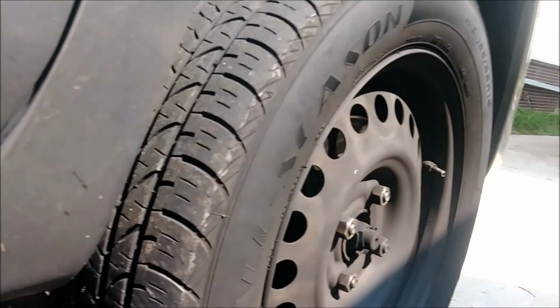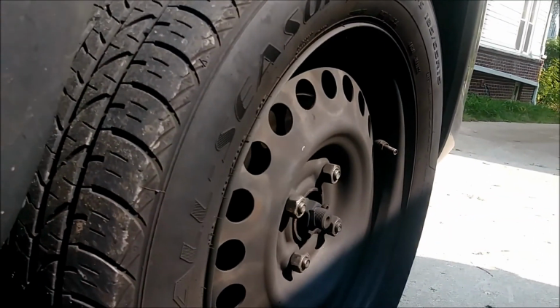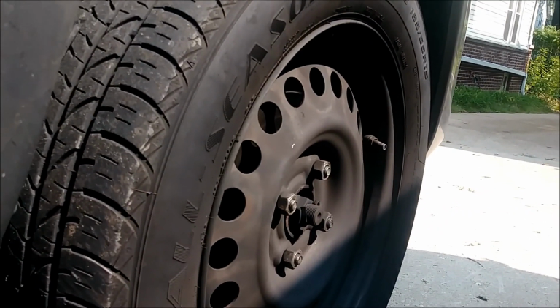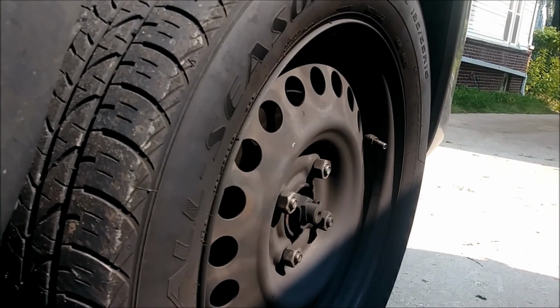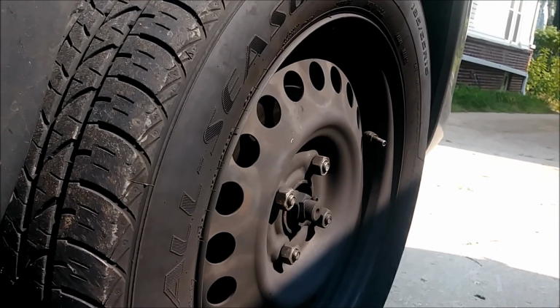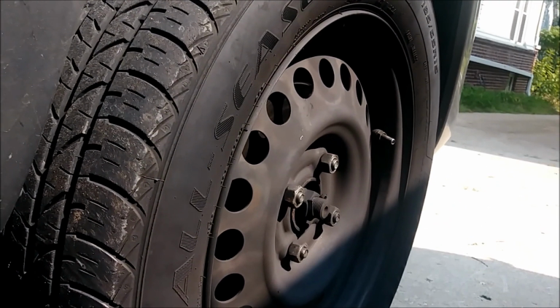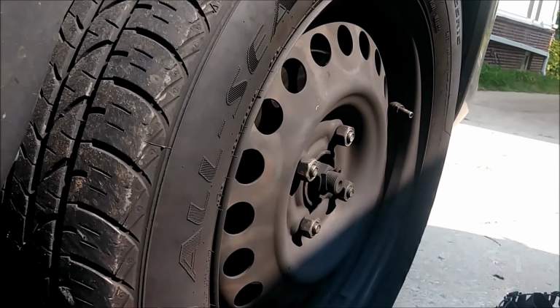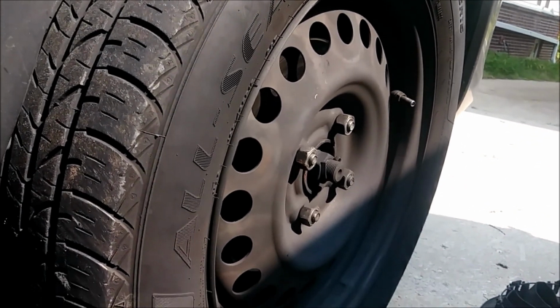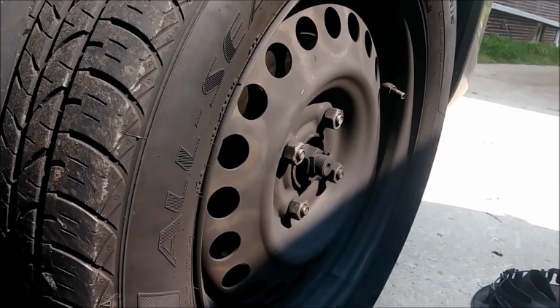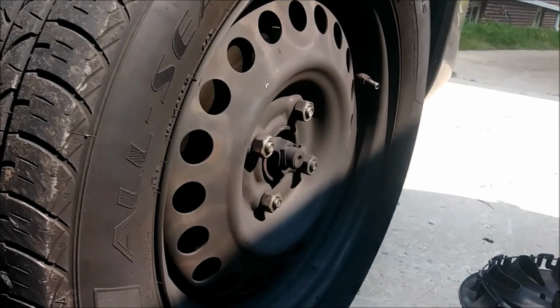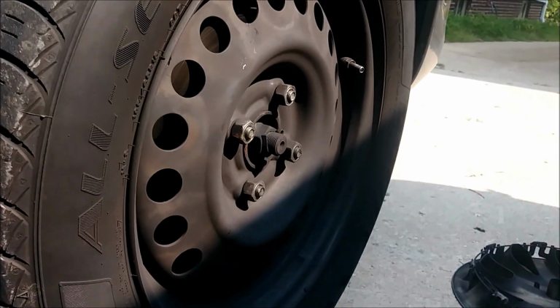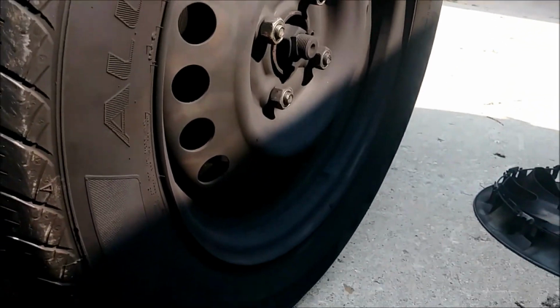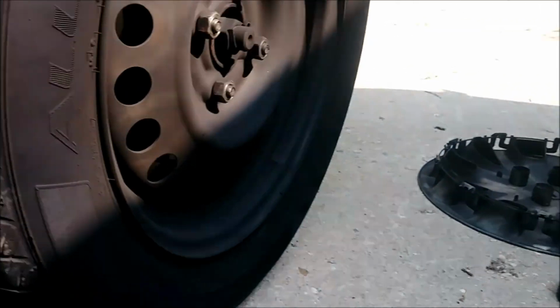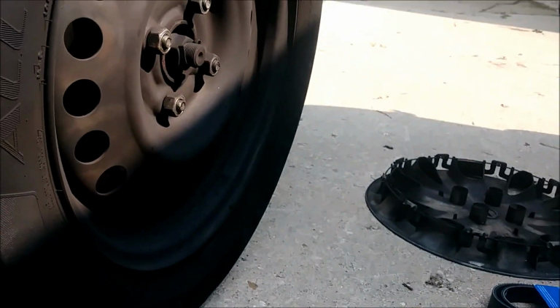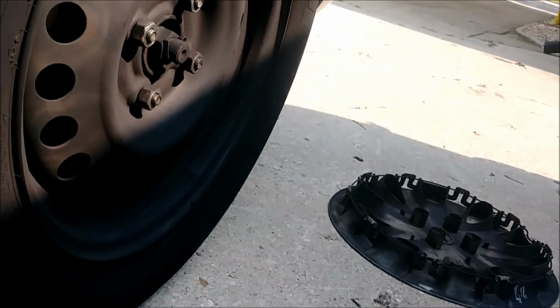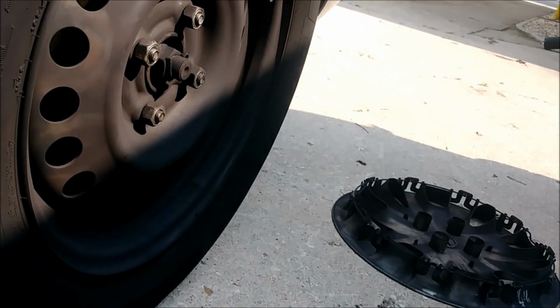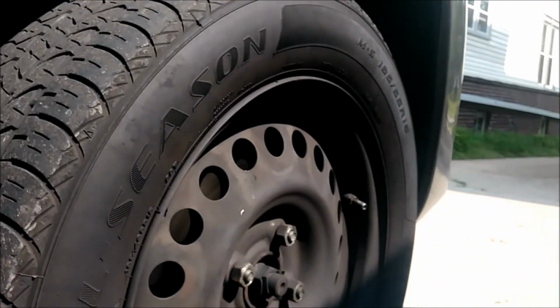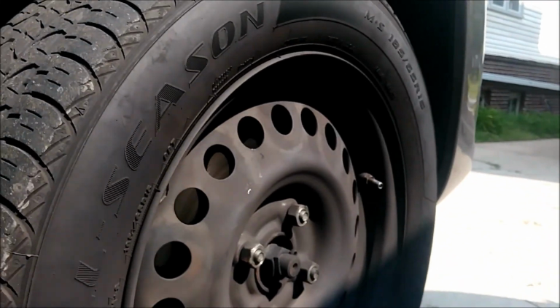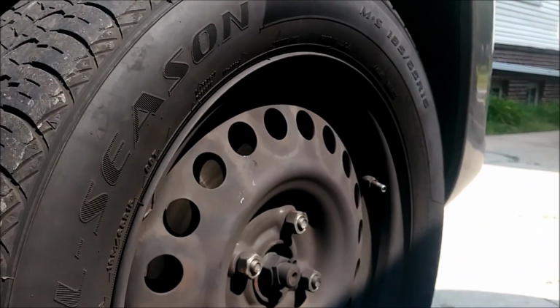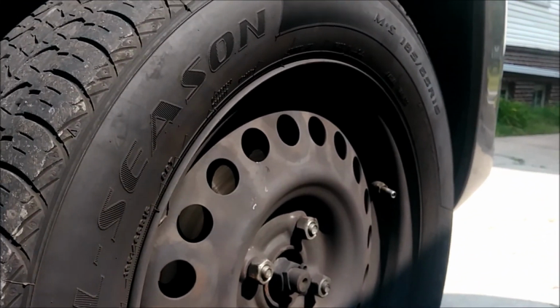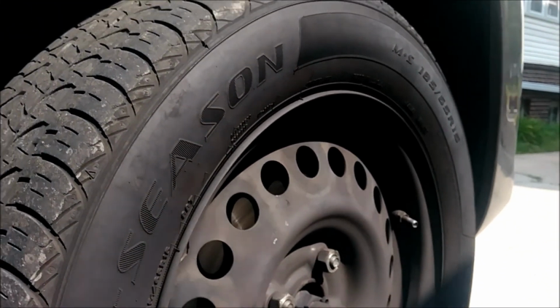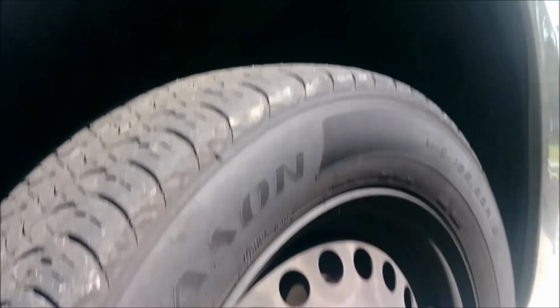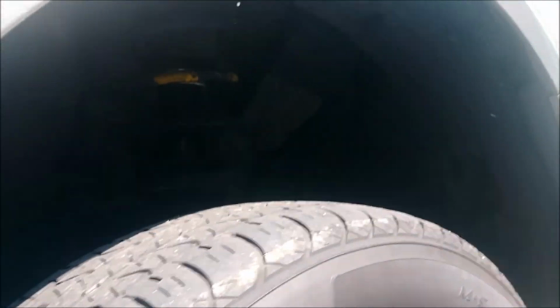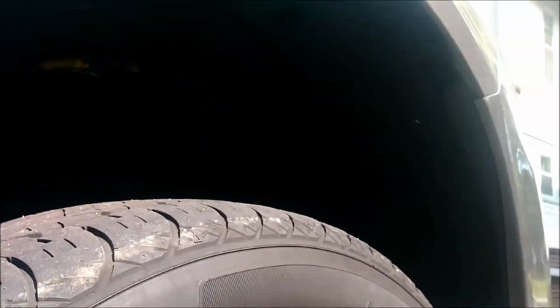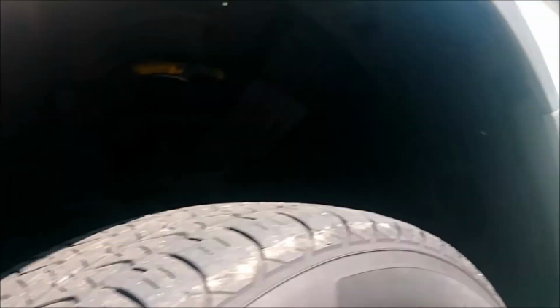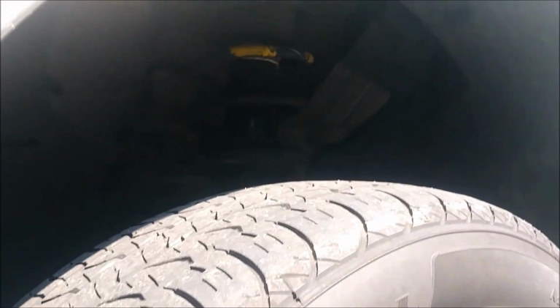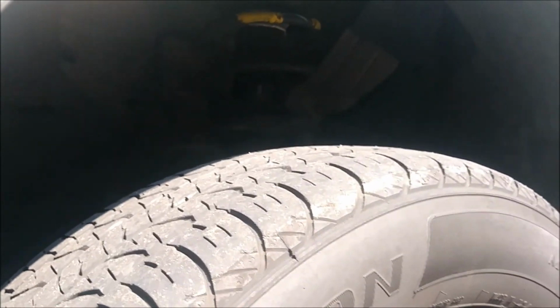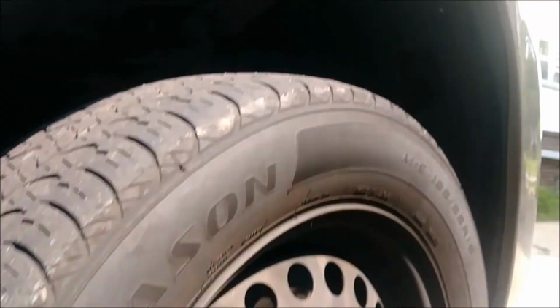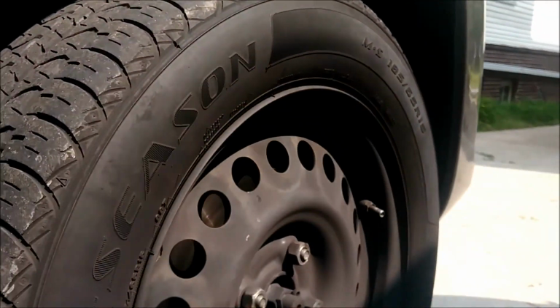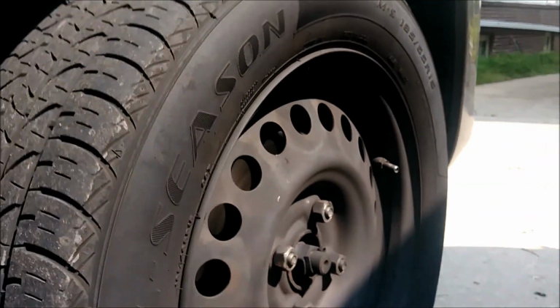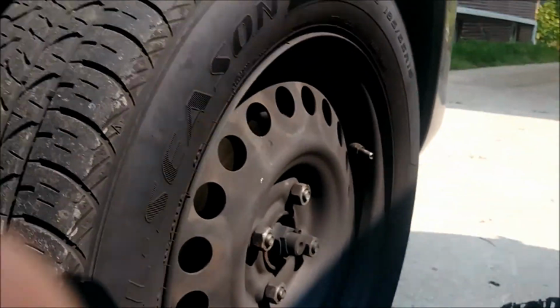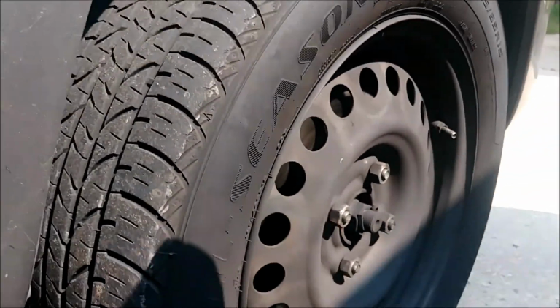Let's get the tire off, and then we'll get the black plastic shroud underneath the wheel well off, and then we'll get access to the serpentine belt.